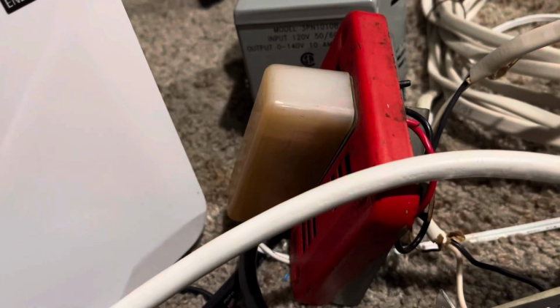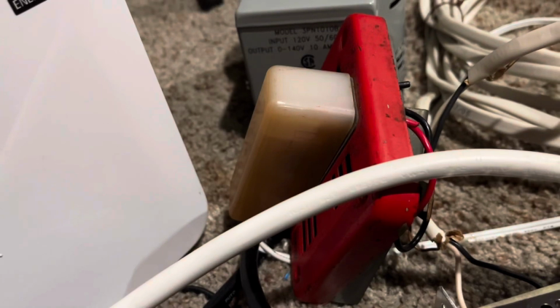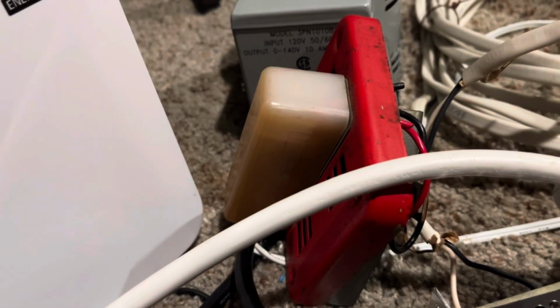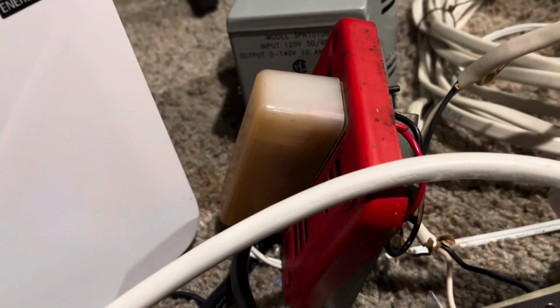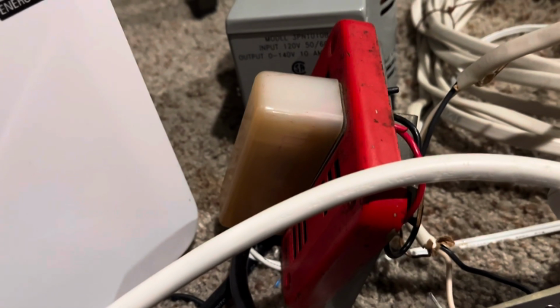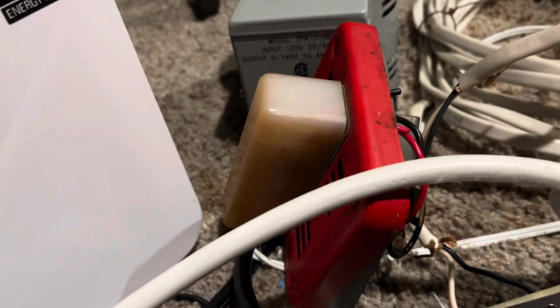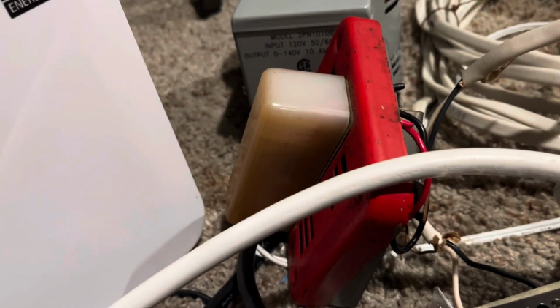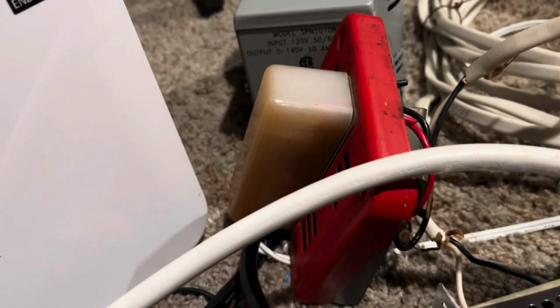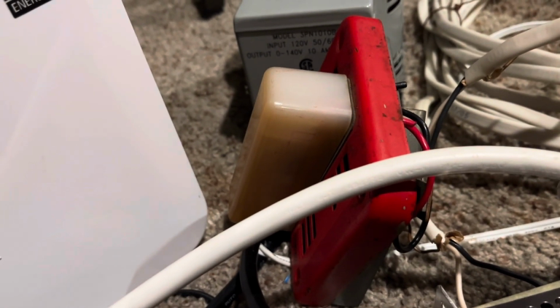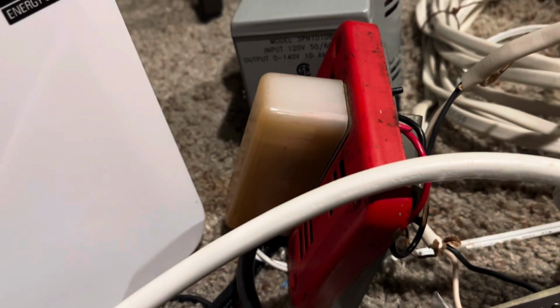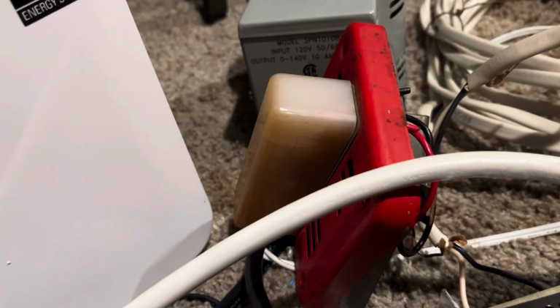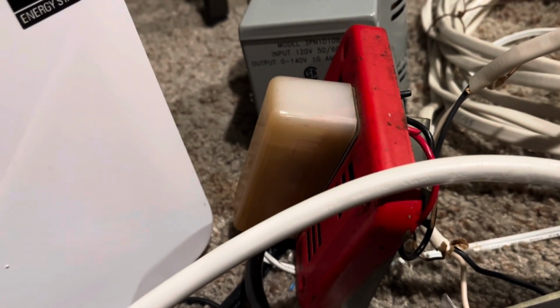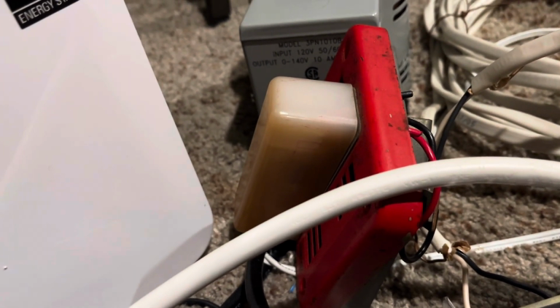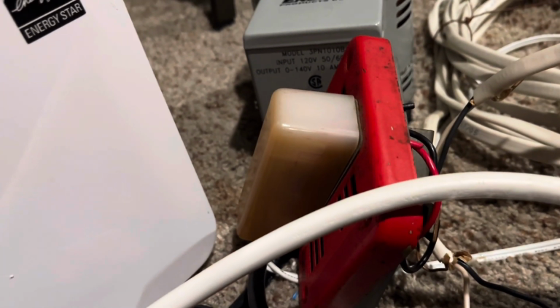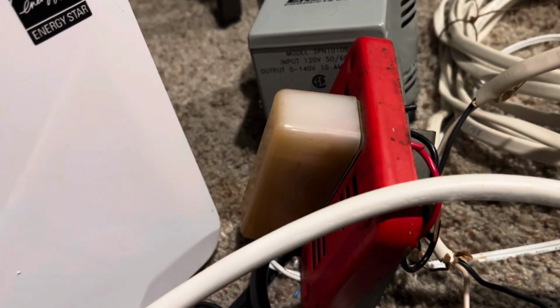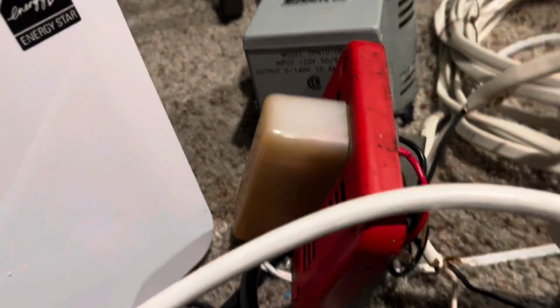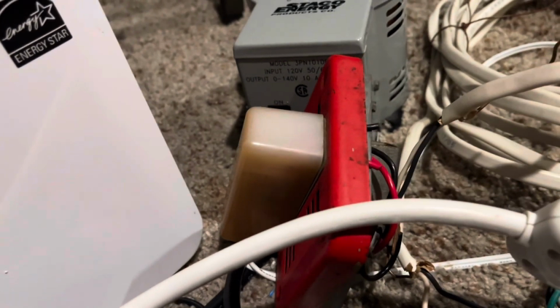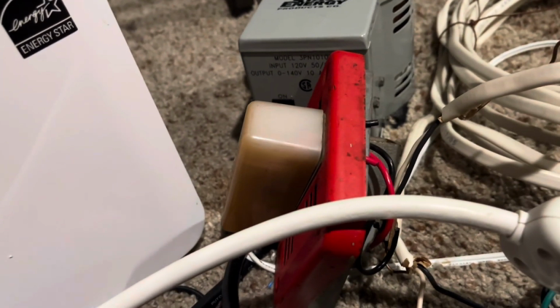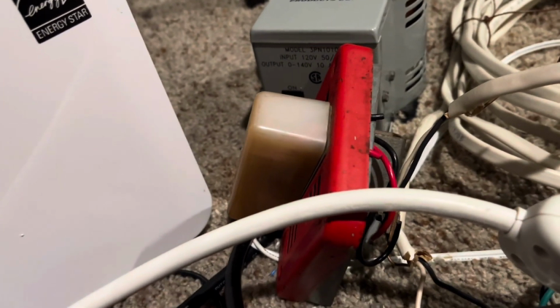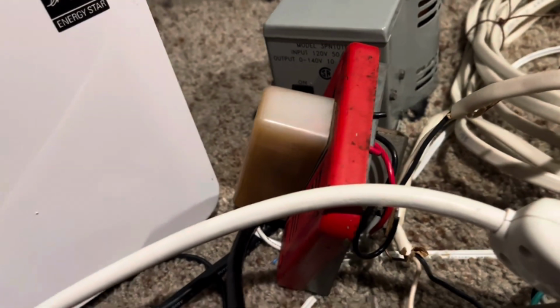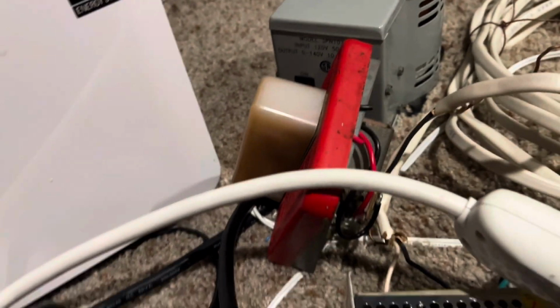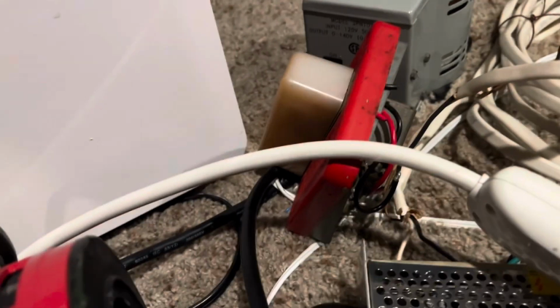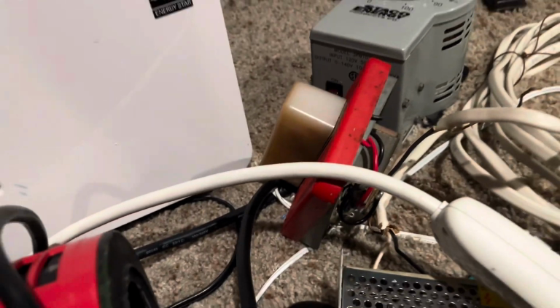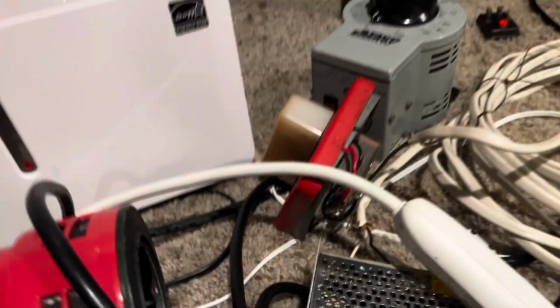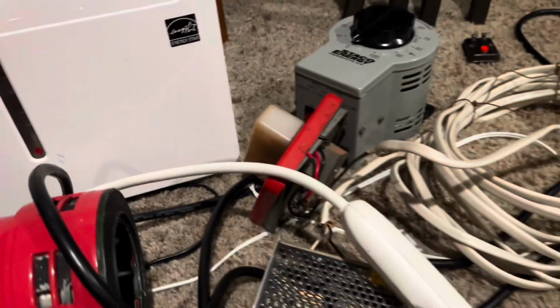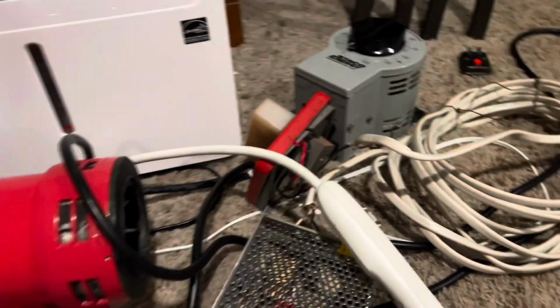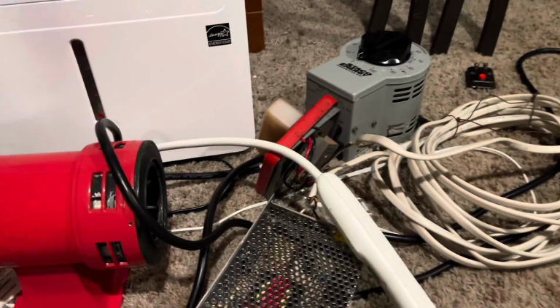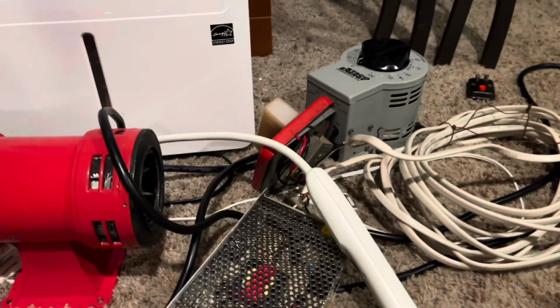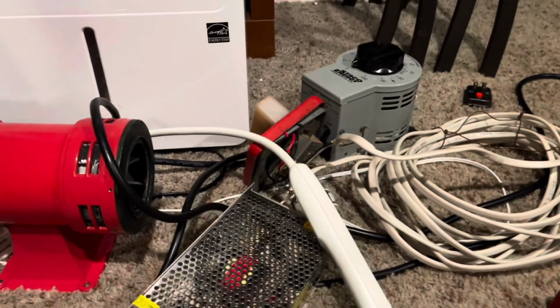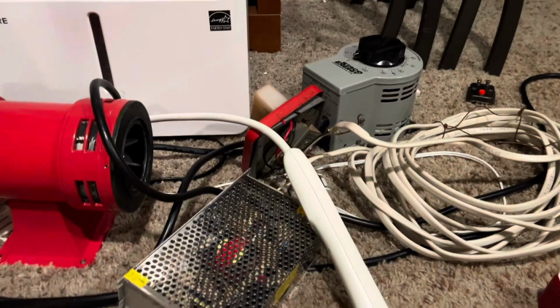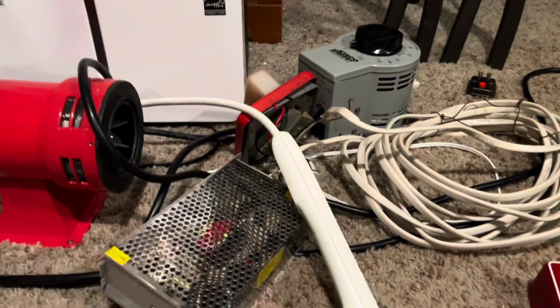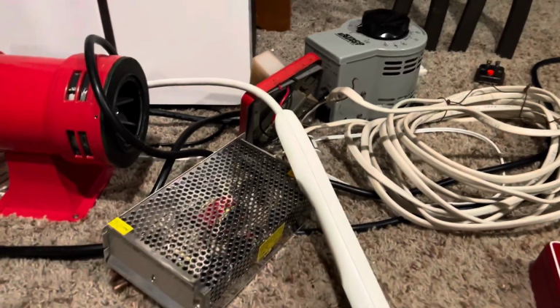Hi everyone! You might know by now that I found a fire alarm at an antique shop, and I decided to keep working with it, so I've got a surprise for you all.